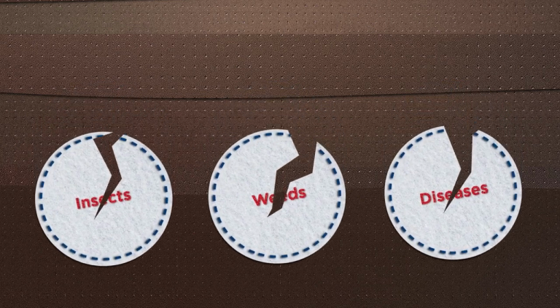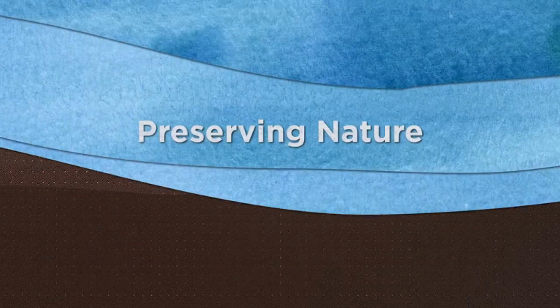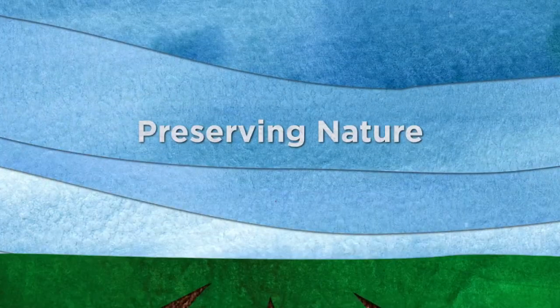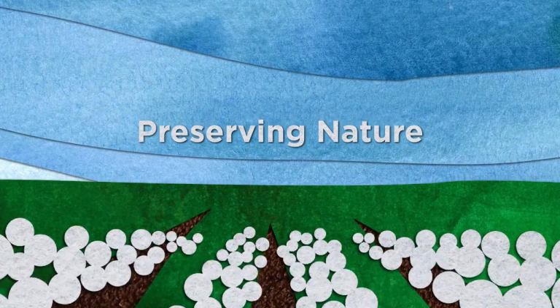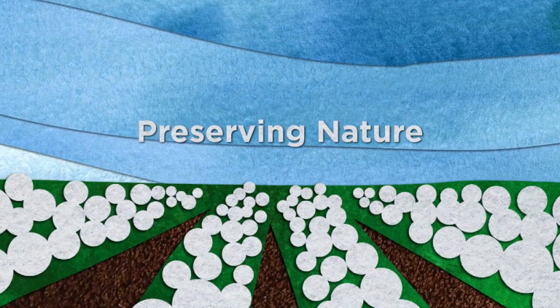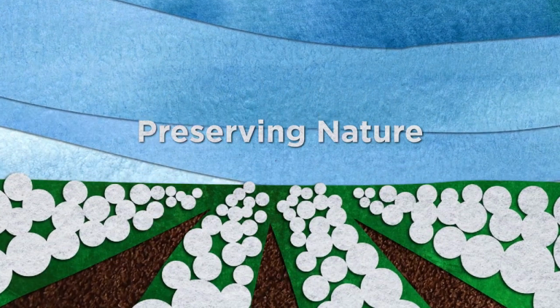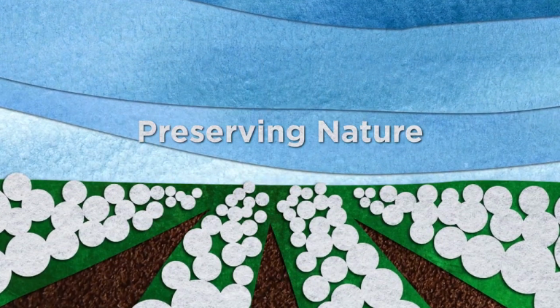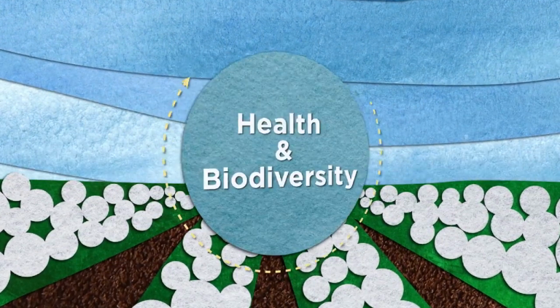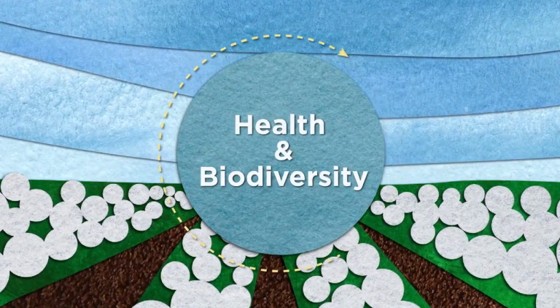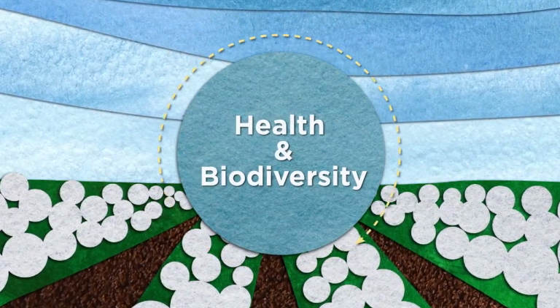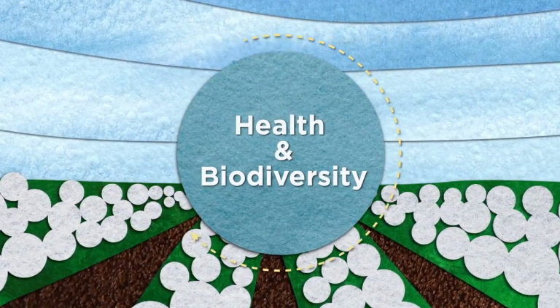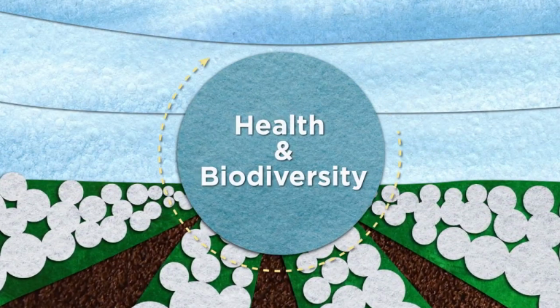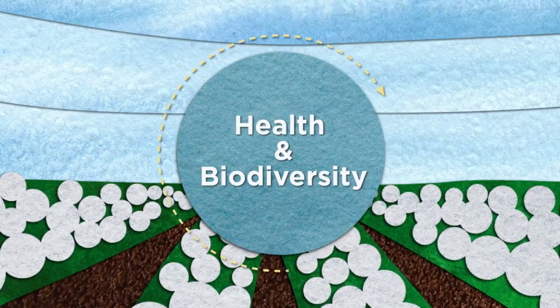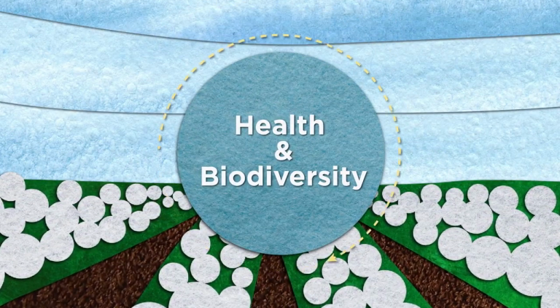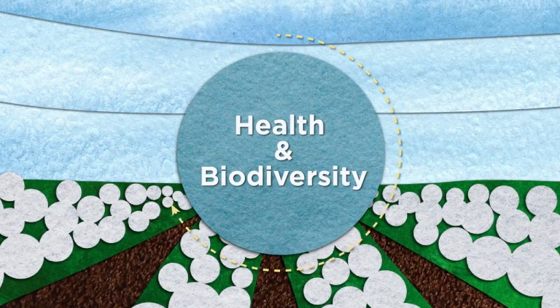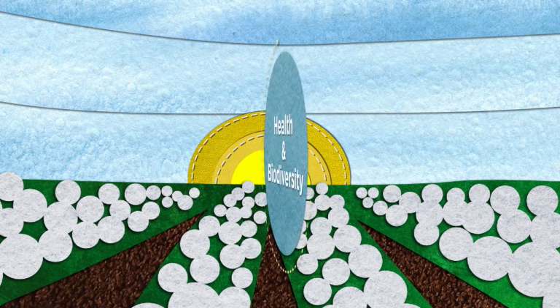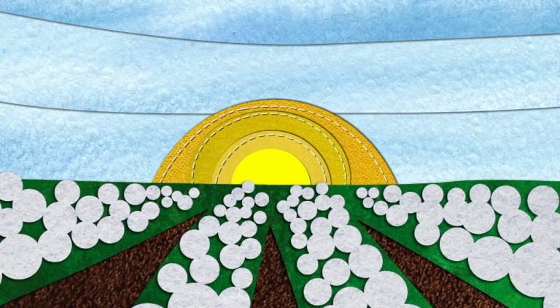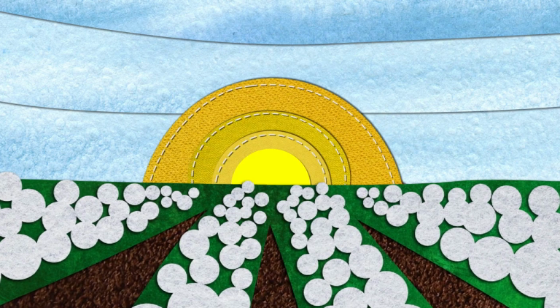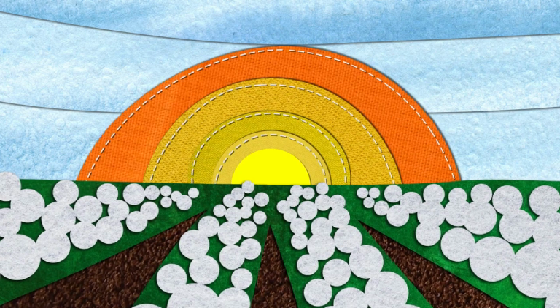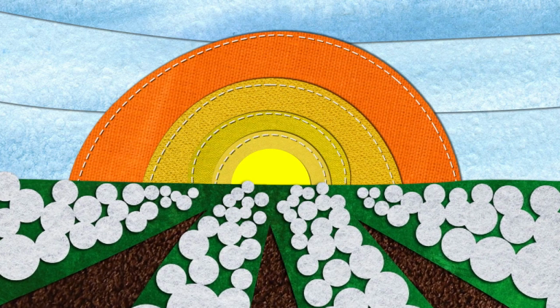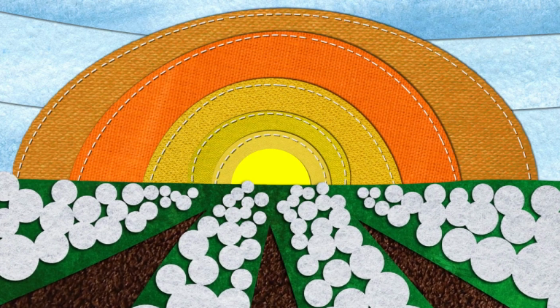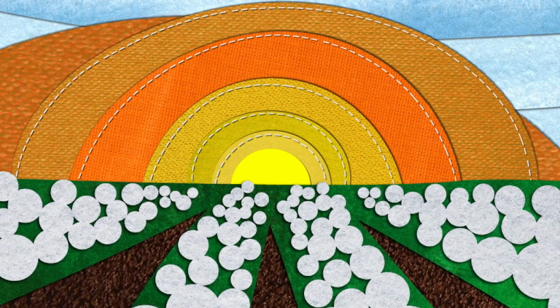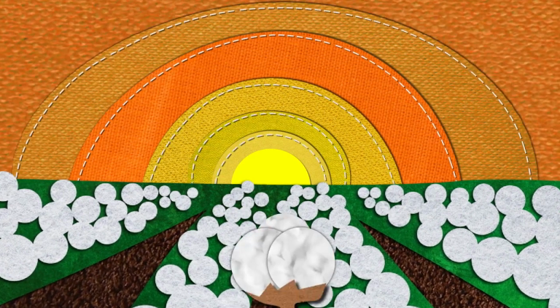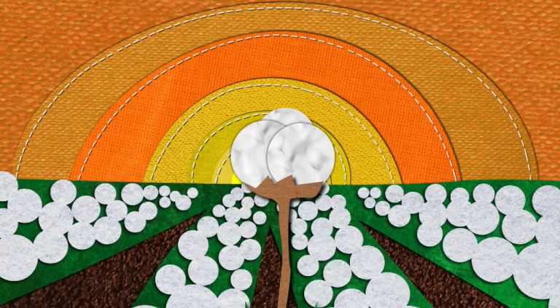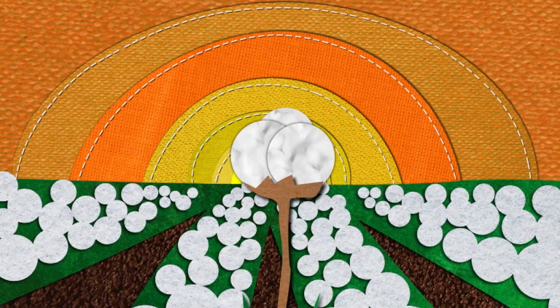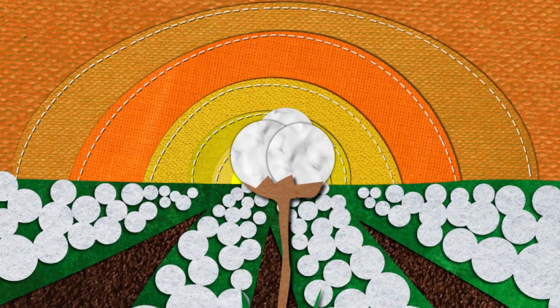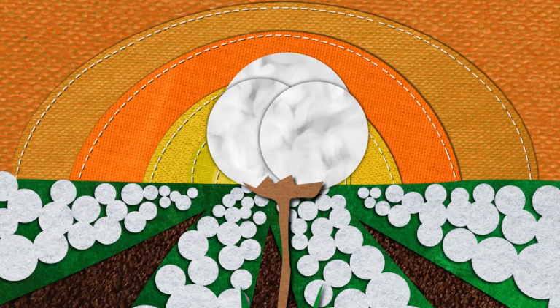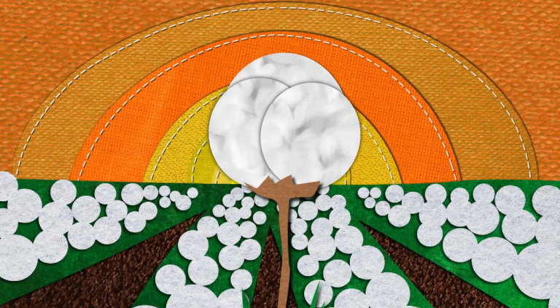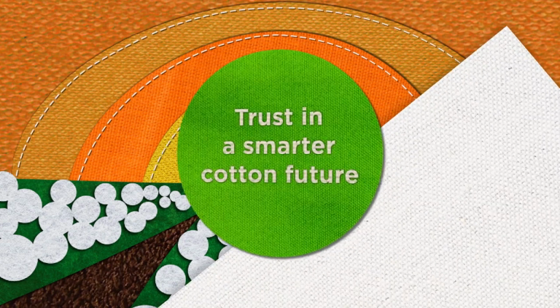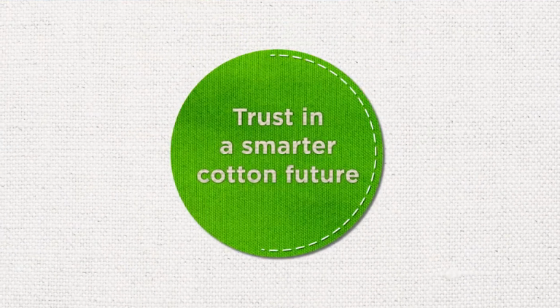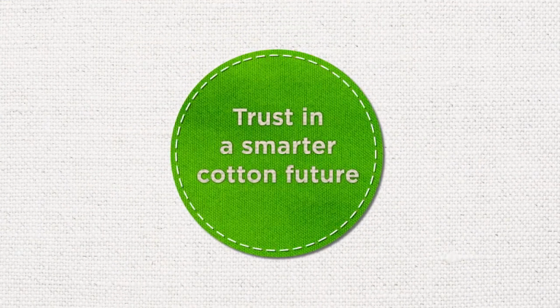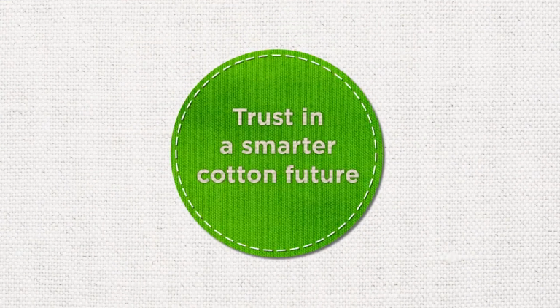These techniques are about preserving nature and ensuring the health and biodiversity of each farm for this generation and the many more to come. New commitments for a new day. Trust in a smarter cotton future.